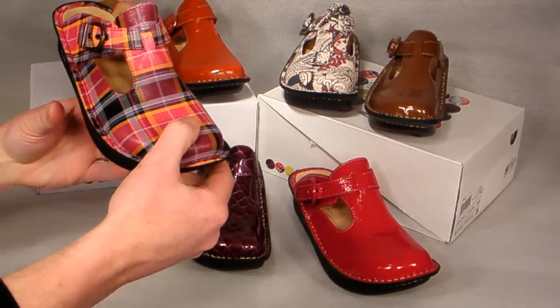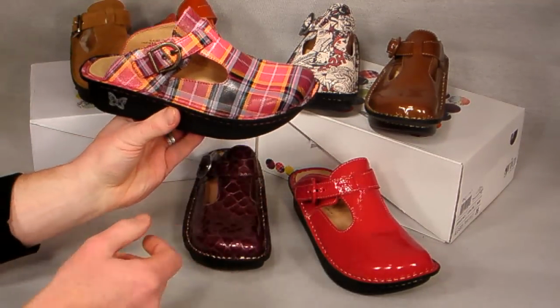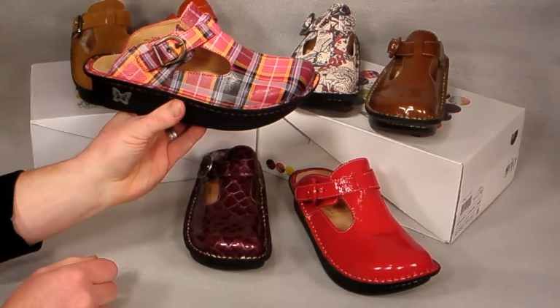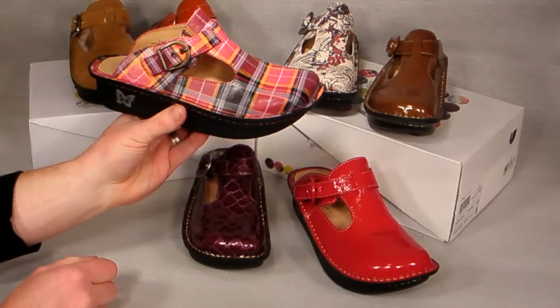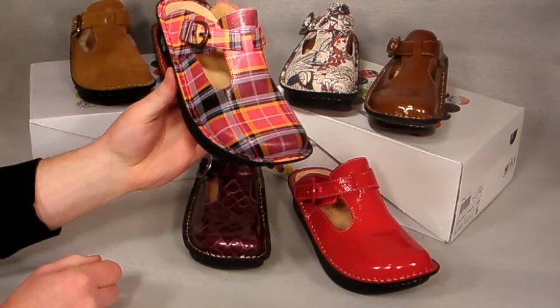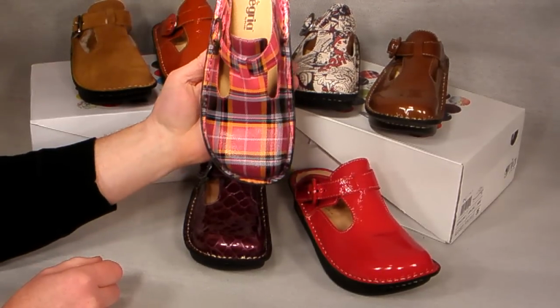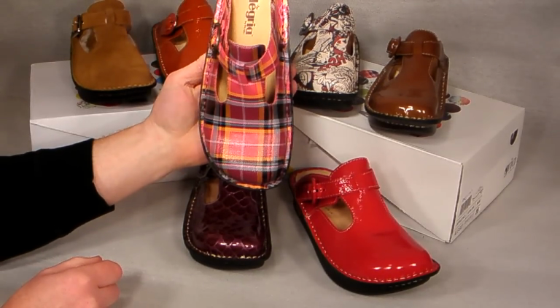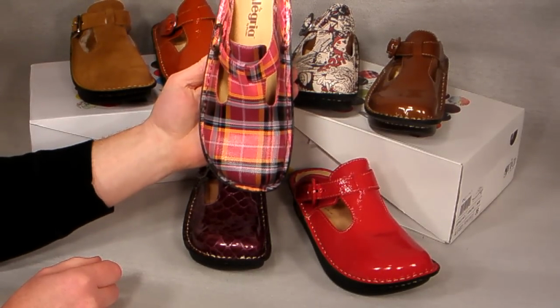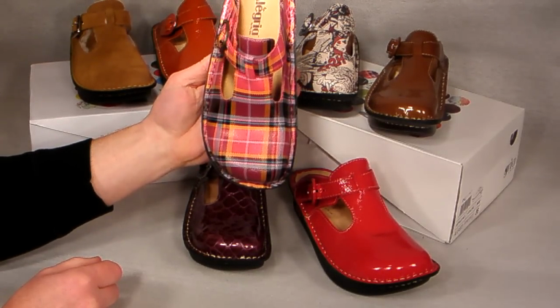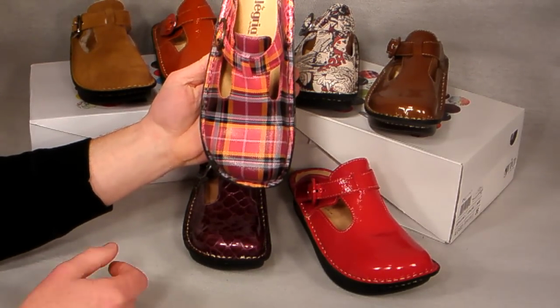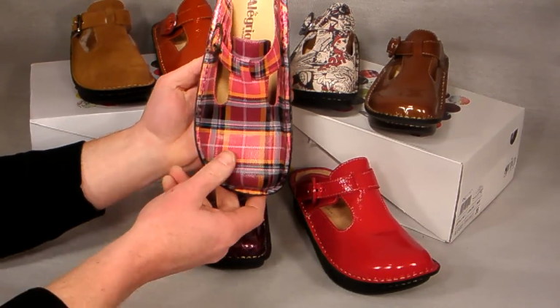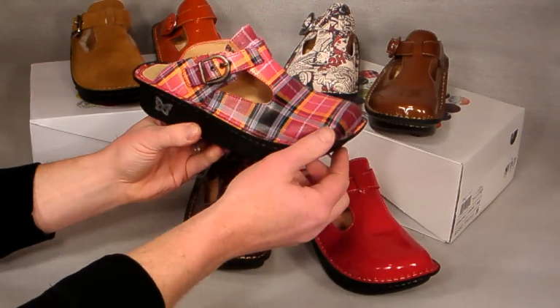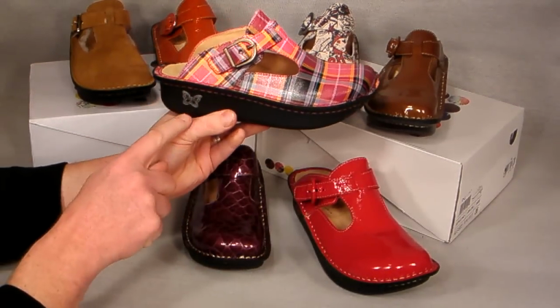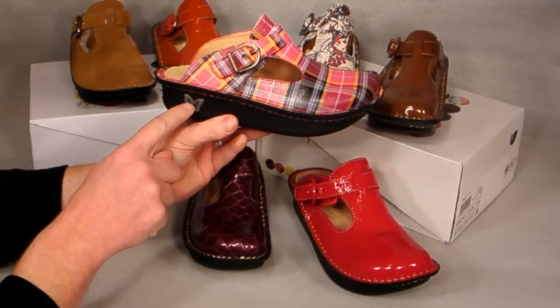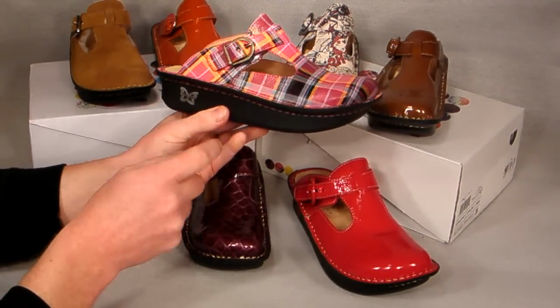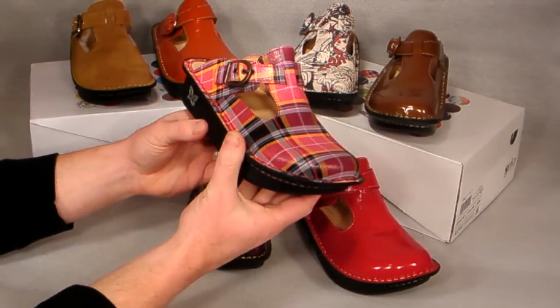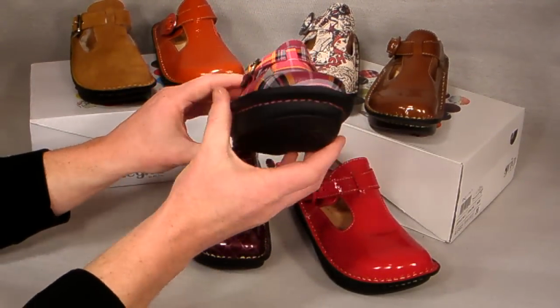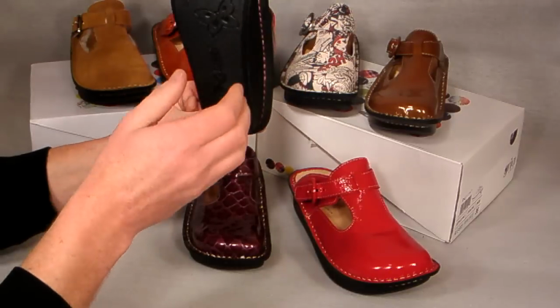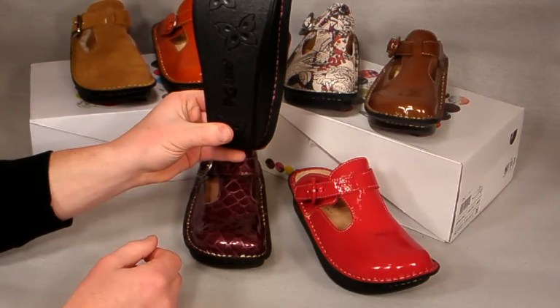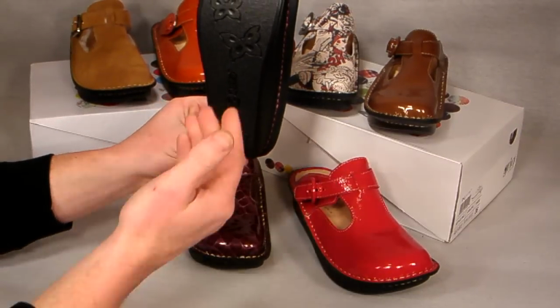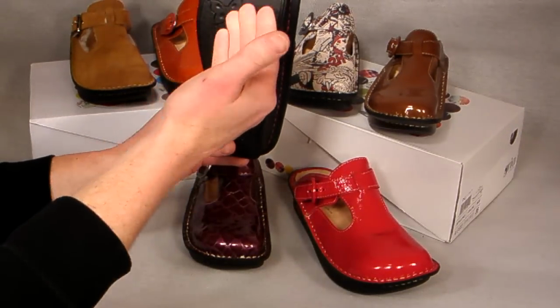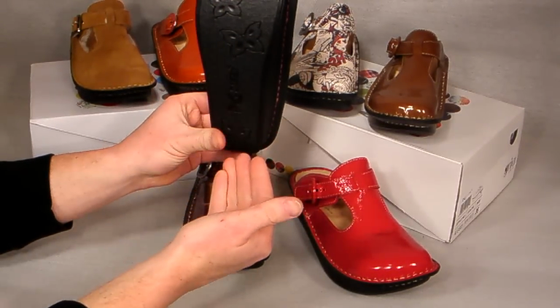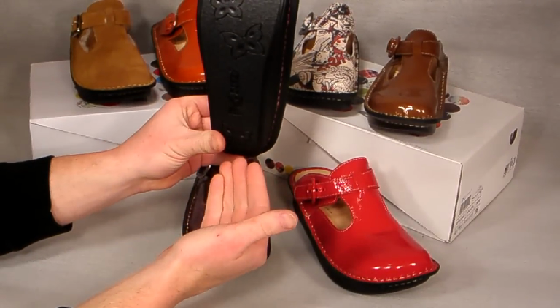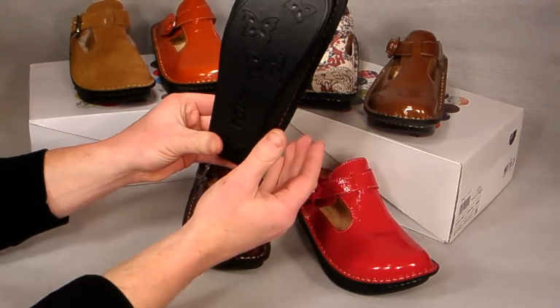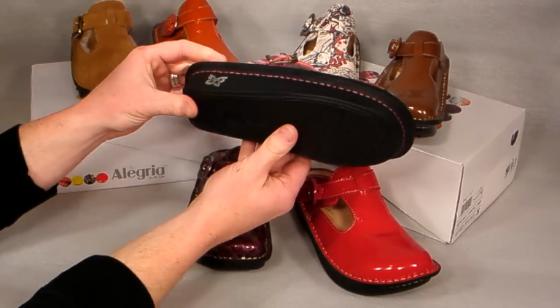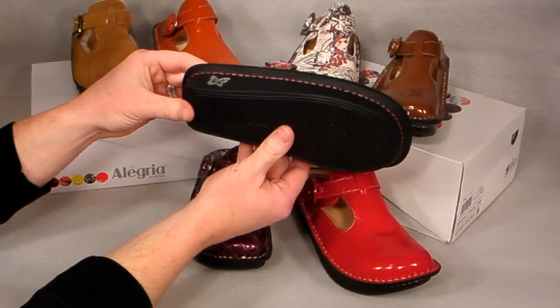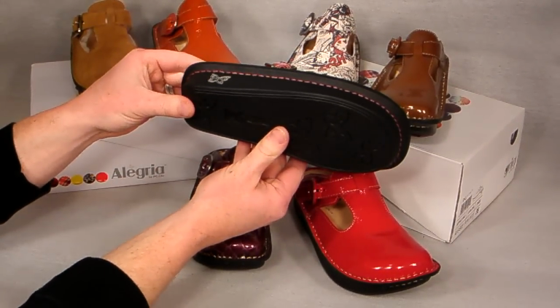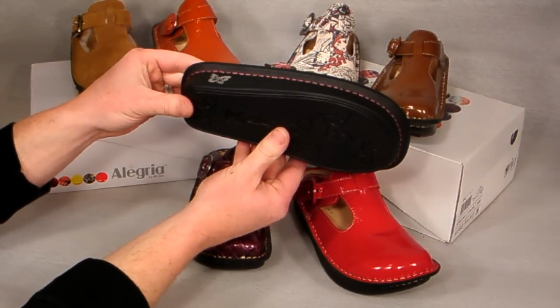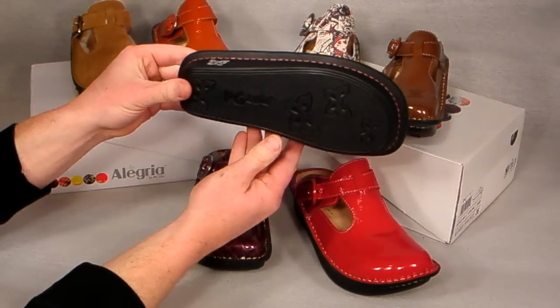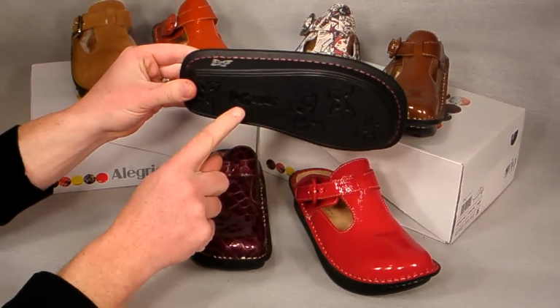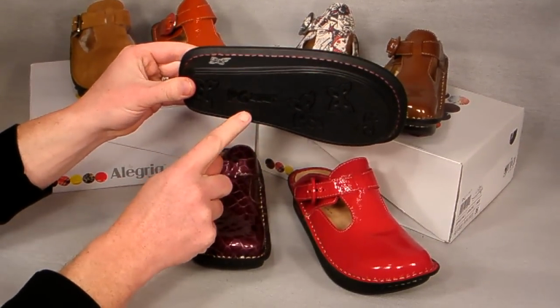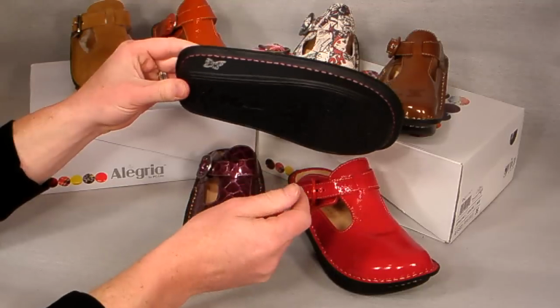Allegria has become well known for effectively marrying the stability of a flat, stable outsole with a rocker design that propels you through the gait cycle, reducing heel and metatarsal pressure. This design turns each step into a natural motion, reducing fatigue on your body from the ground up.